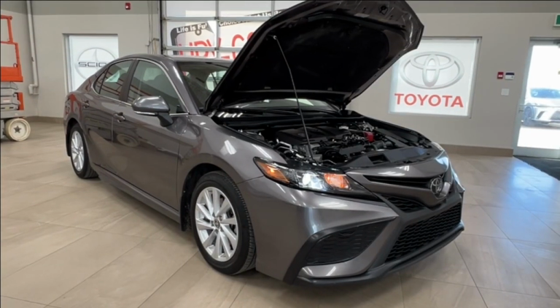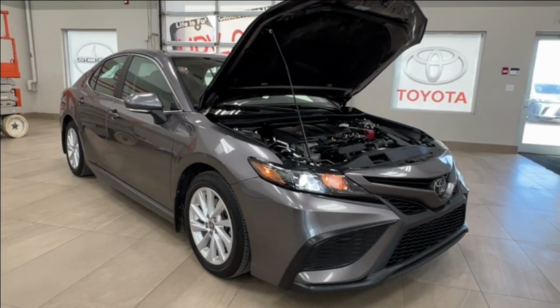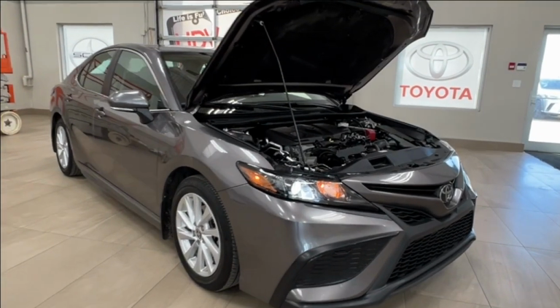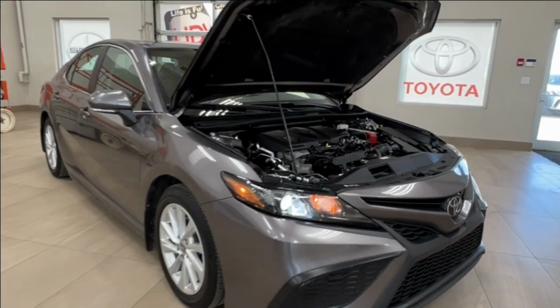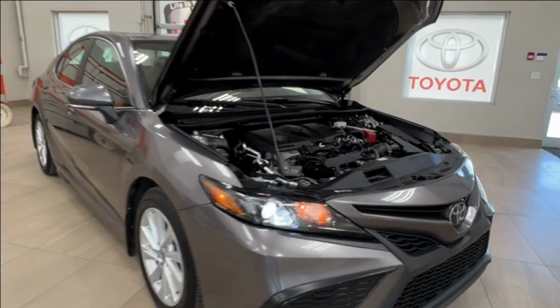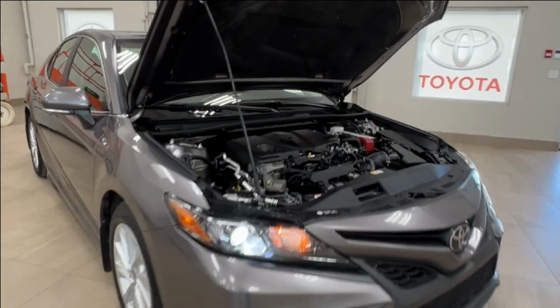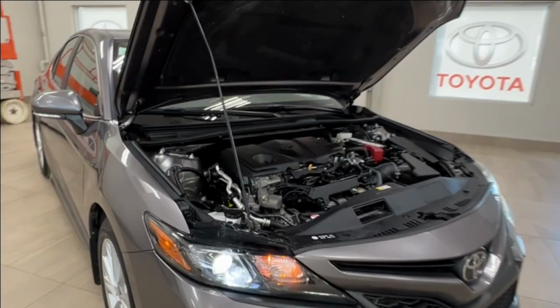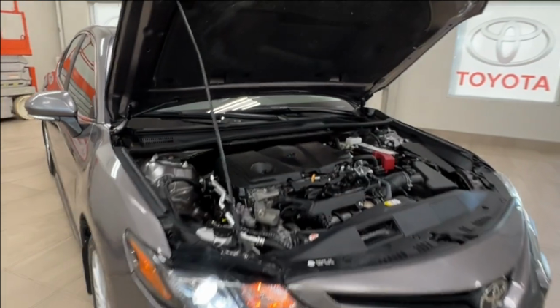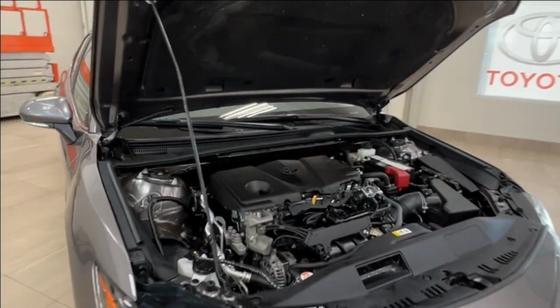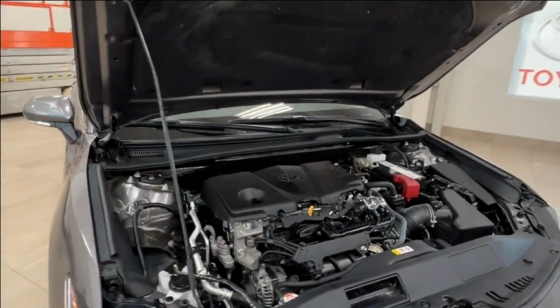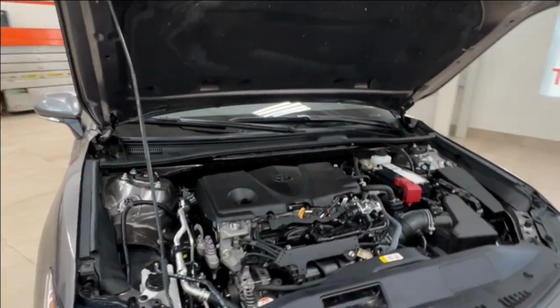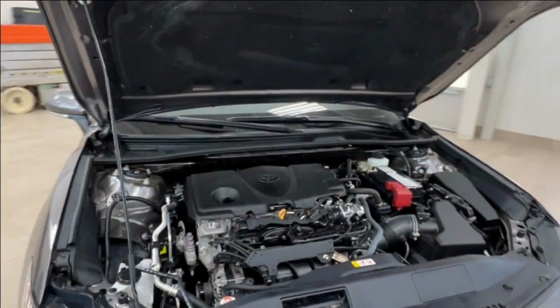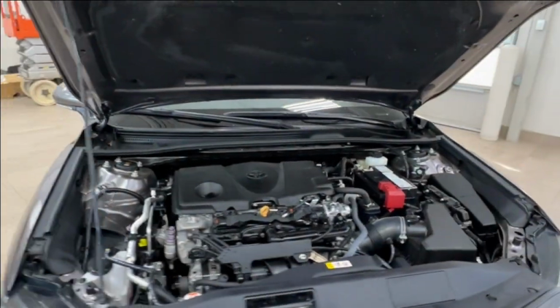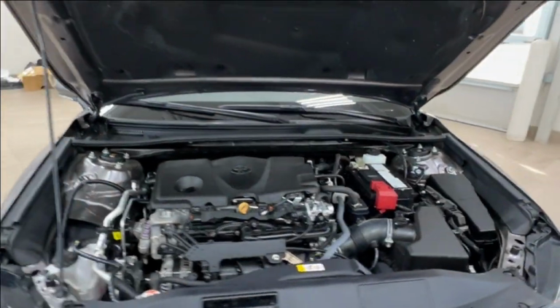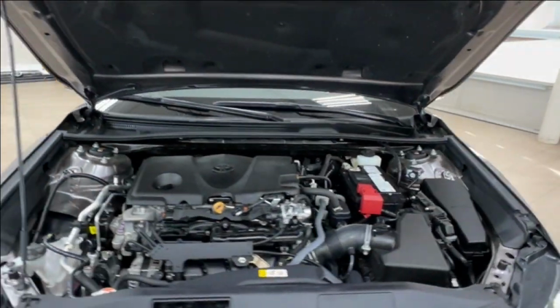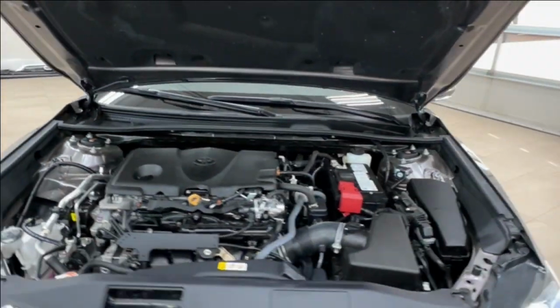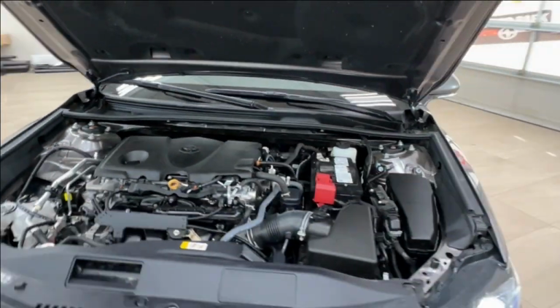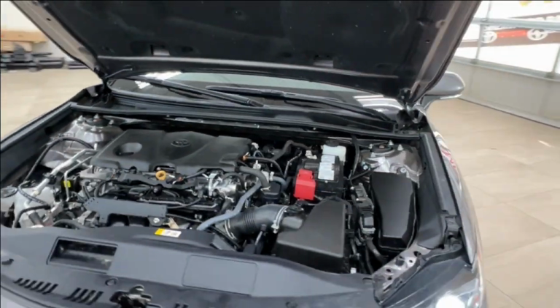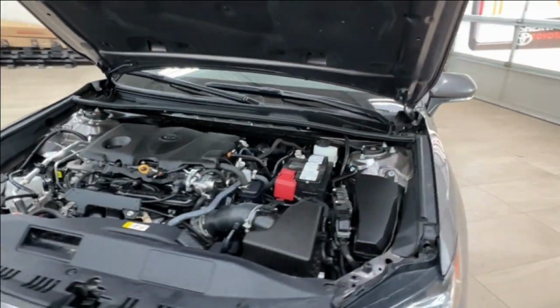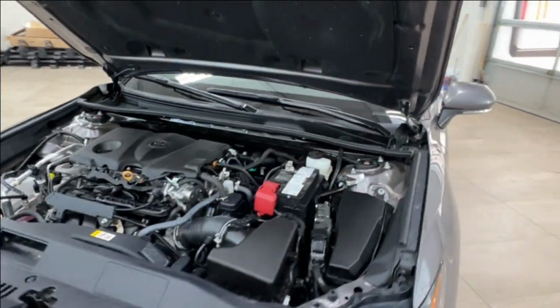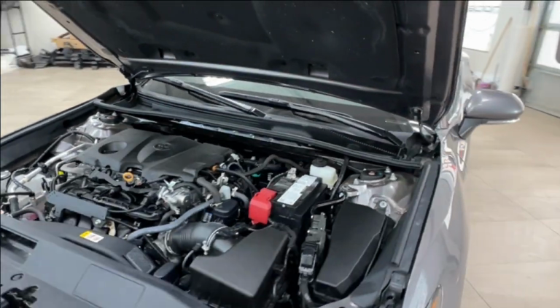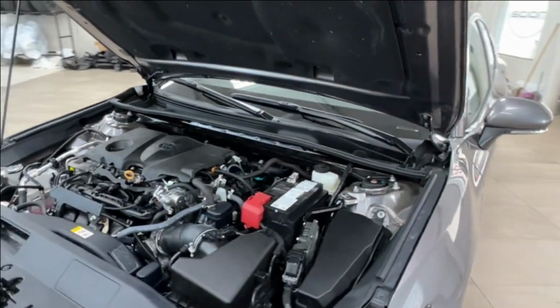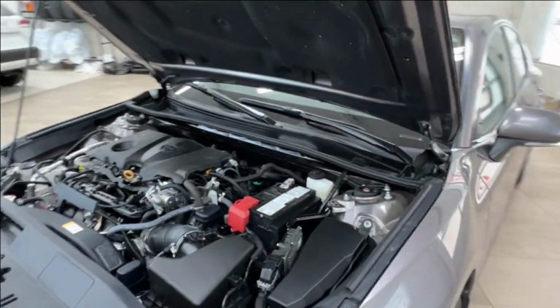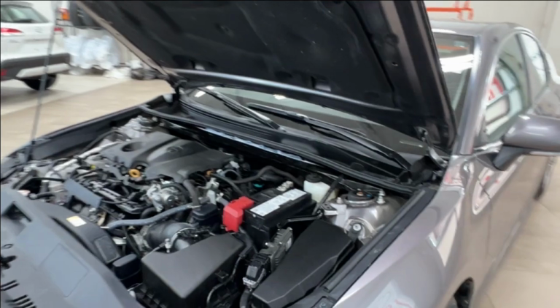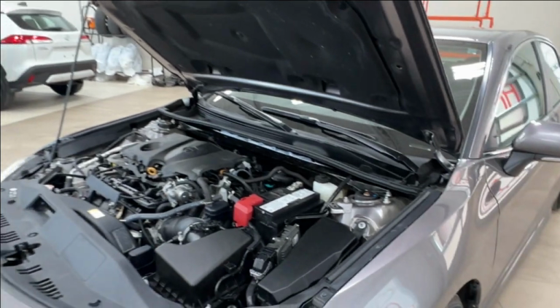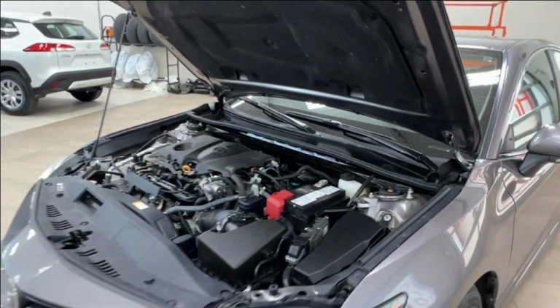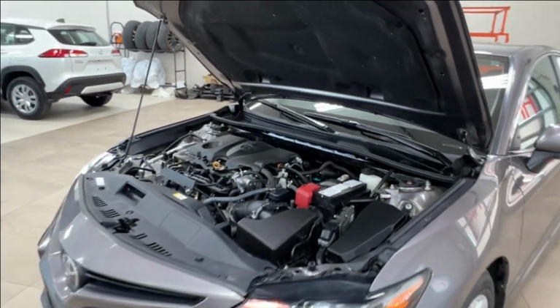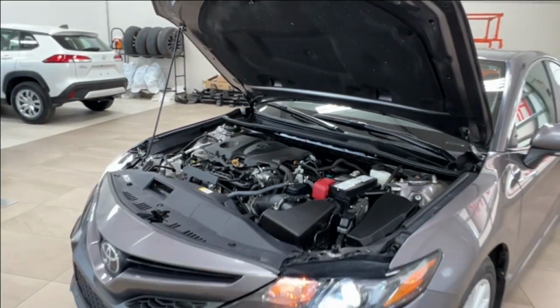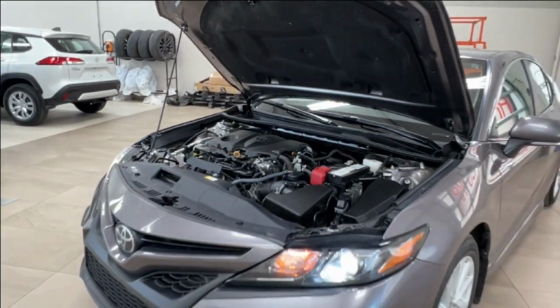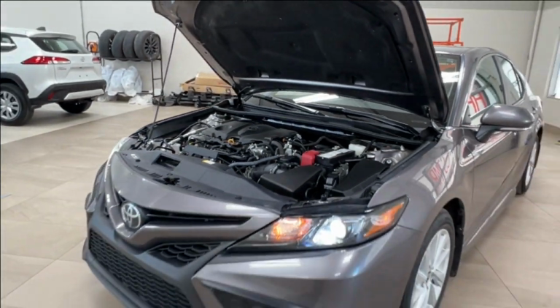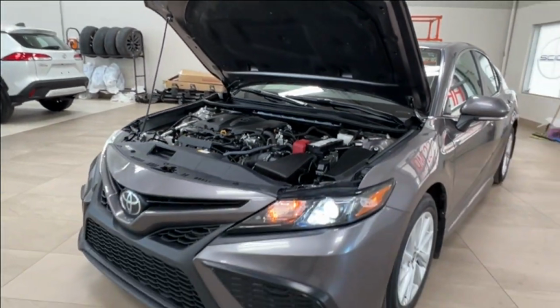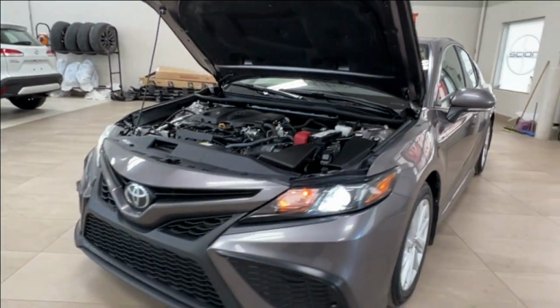Starting up front, underneath the hood you have a 2.5 liter four-cylinder engine, automatic transmission with paddle shifters. Gets up to 203 horsepower and 184 pound-foot of torque.